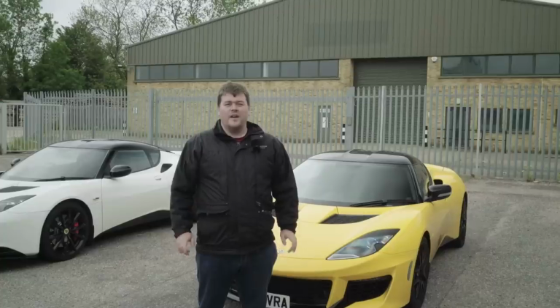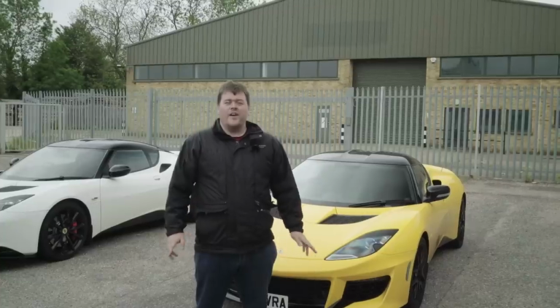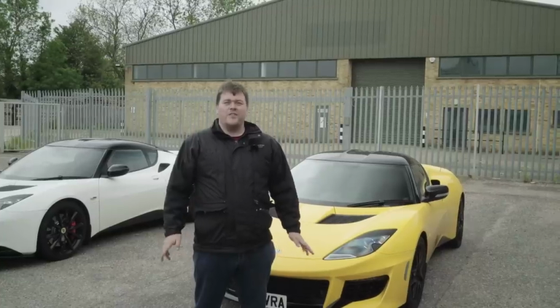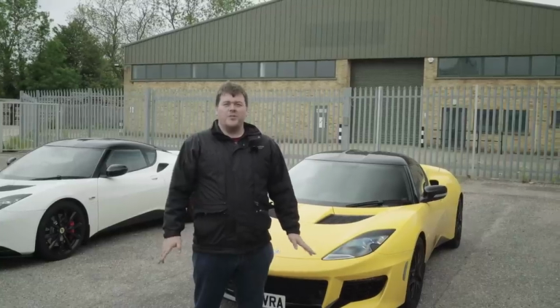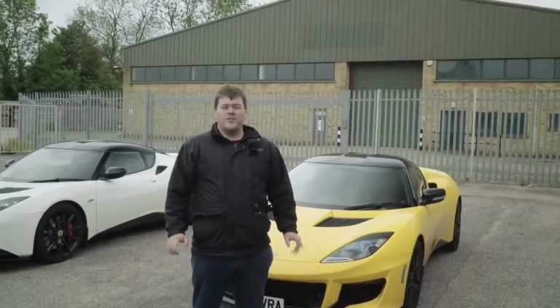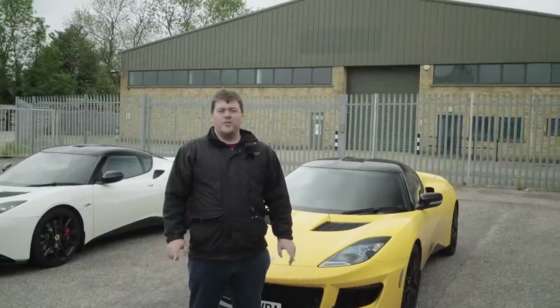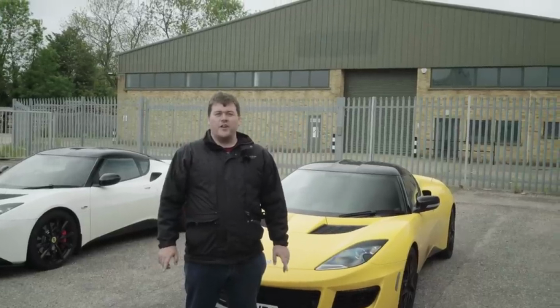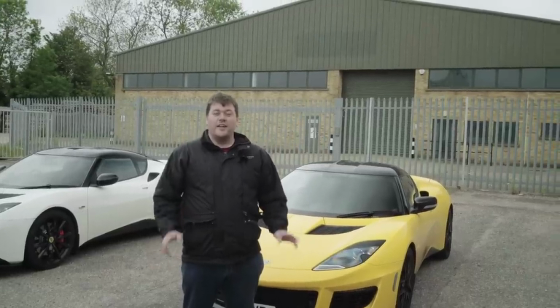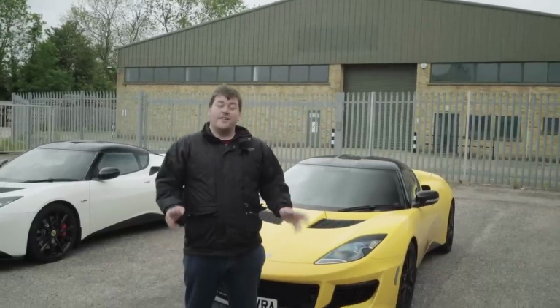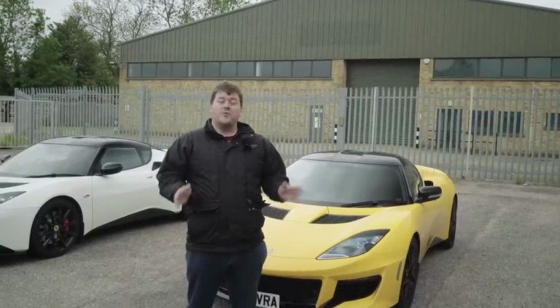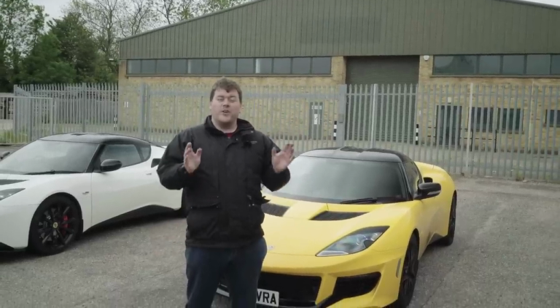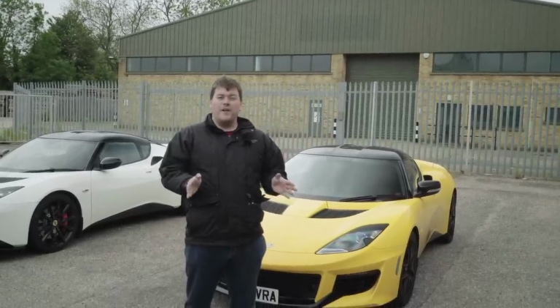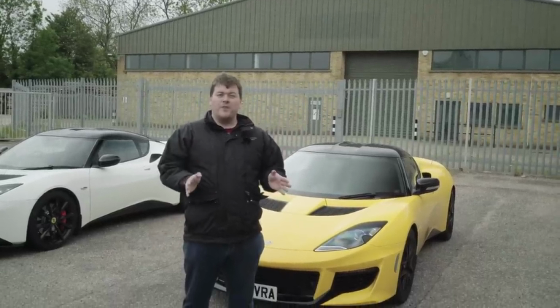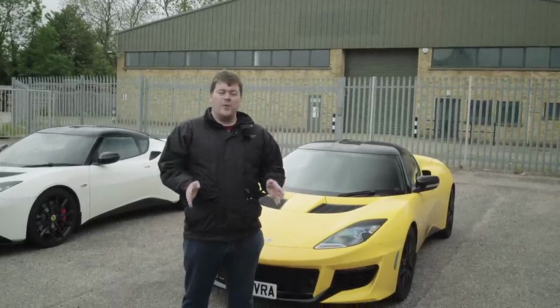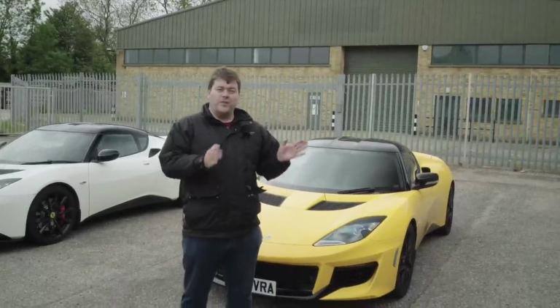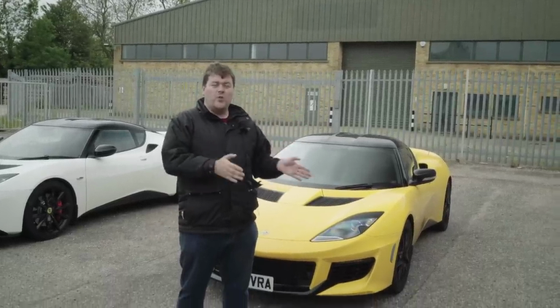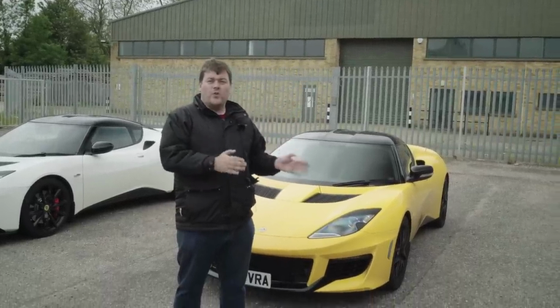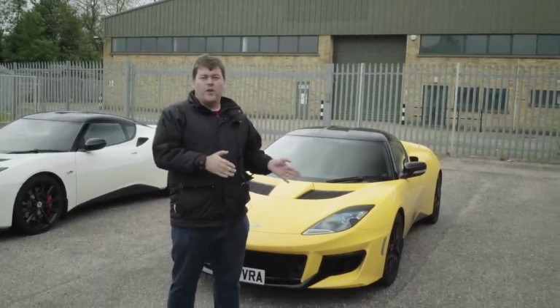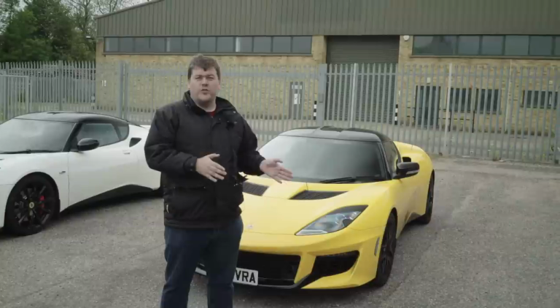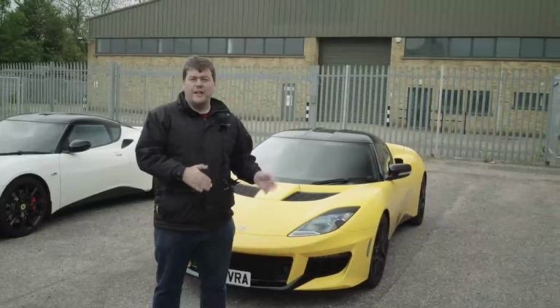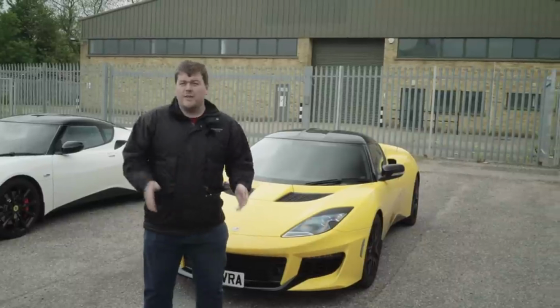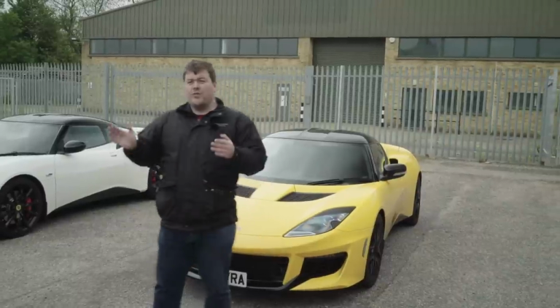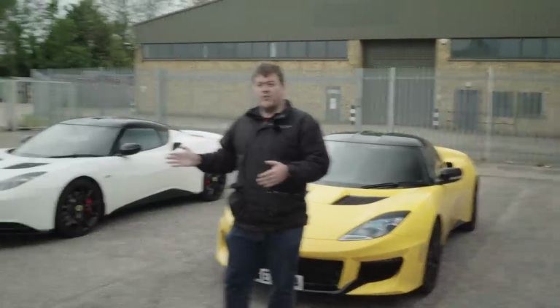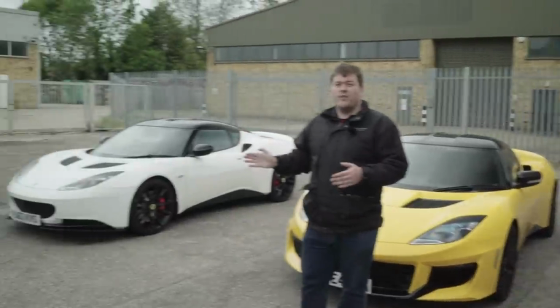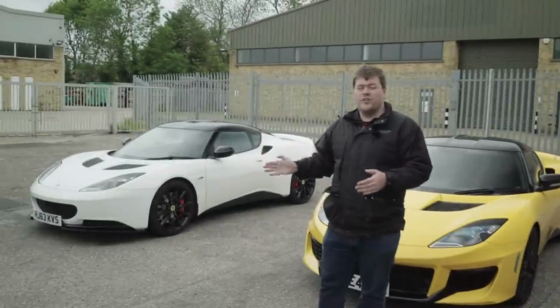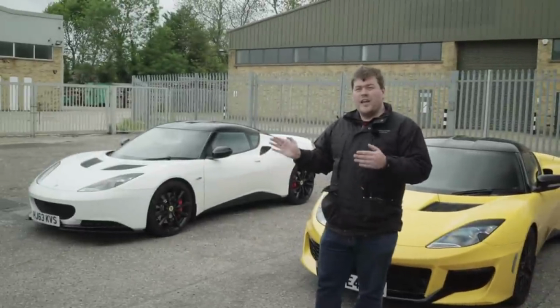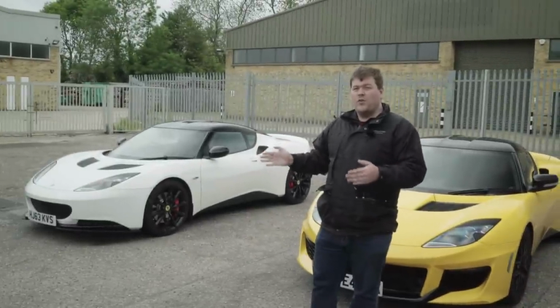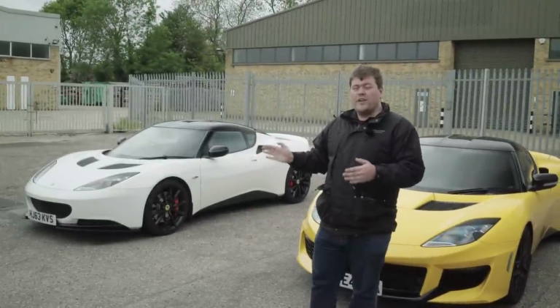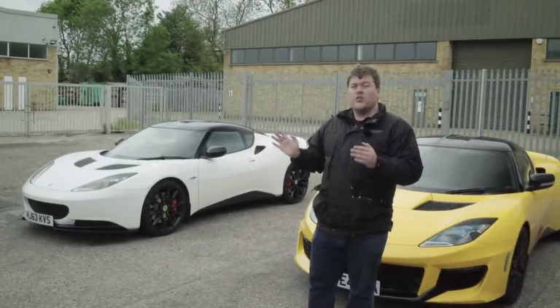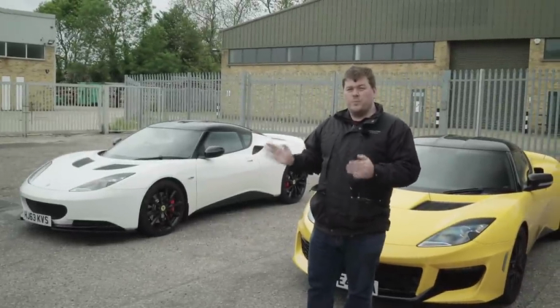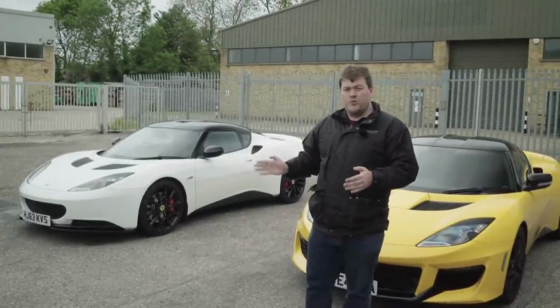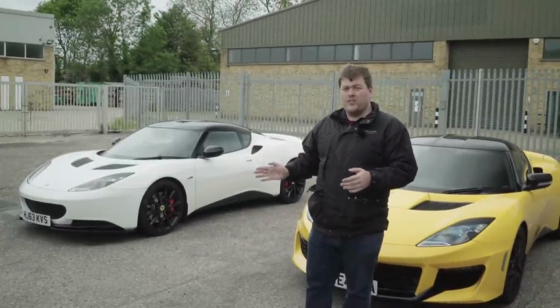Hi guys, I'm JM, this is the Lotus Diaries. Today I'm doing a comparison video between the new Evora 400 and the previous generation Evora S Sports Racer.